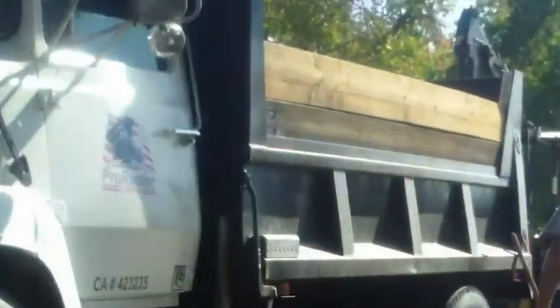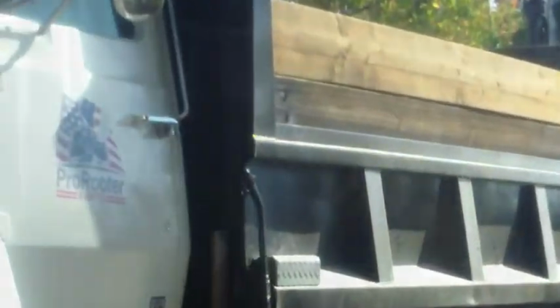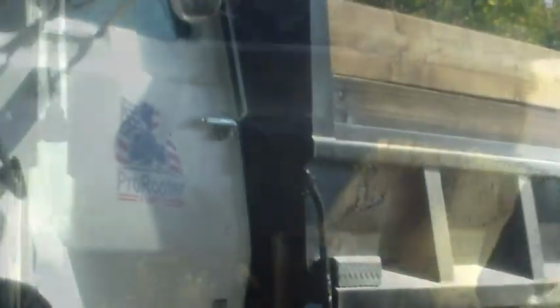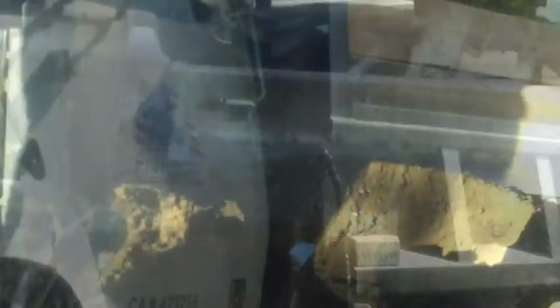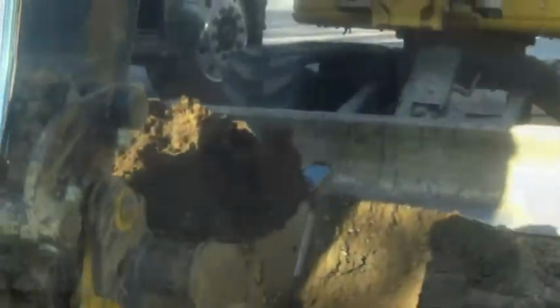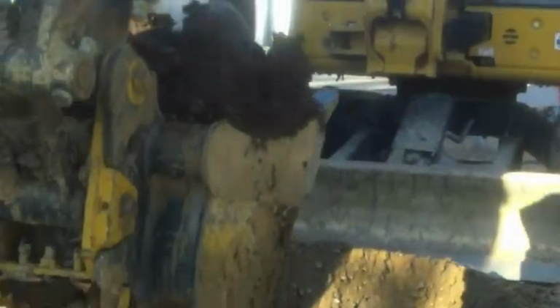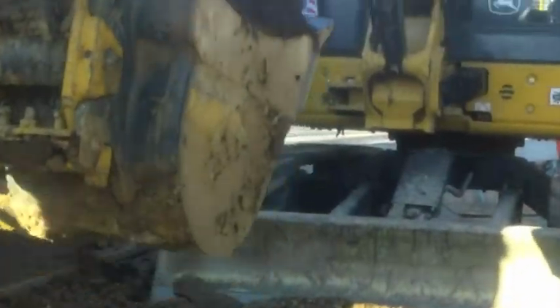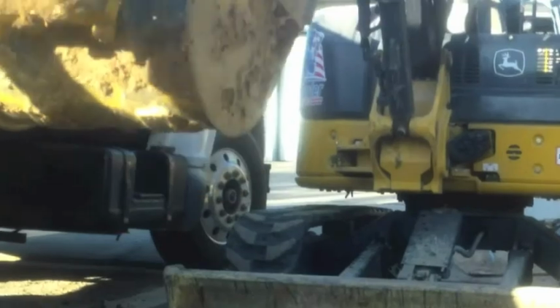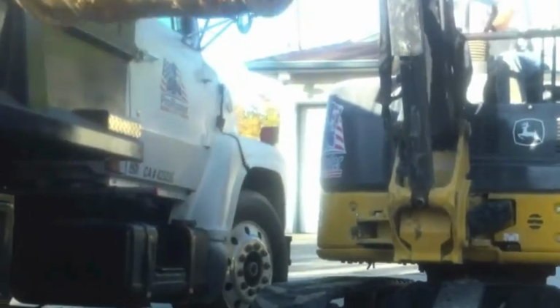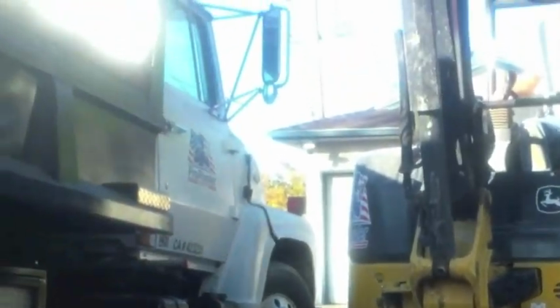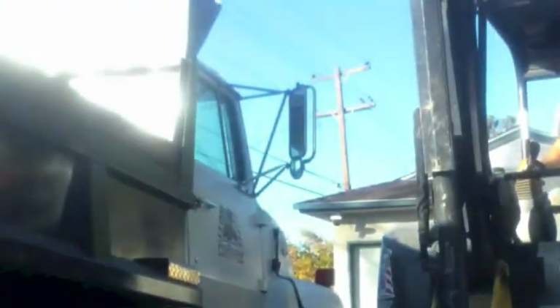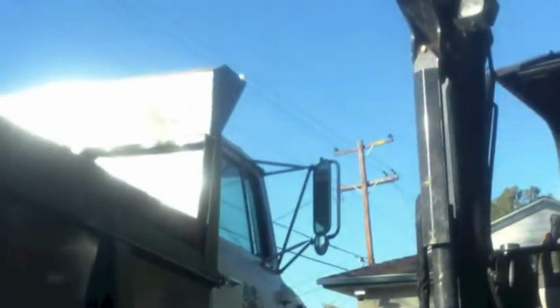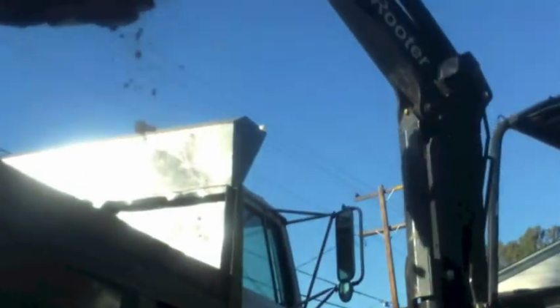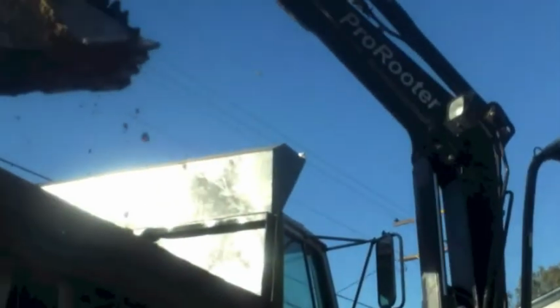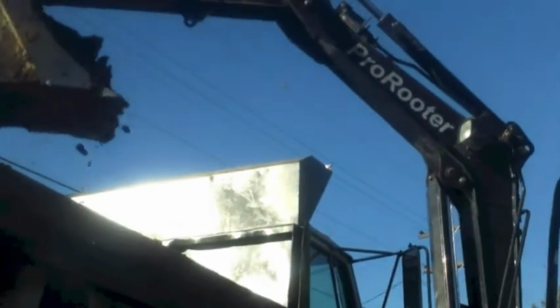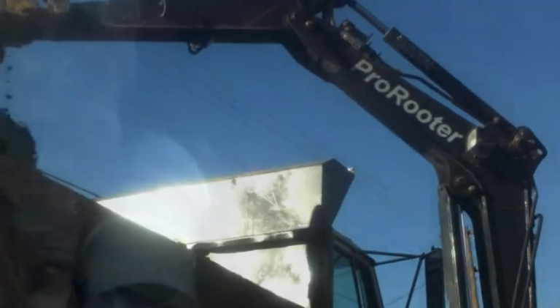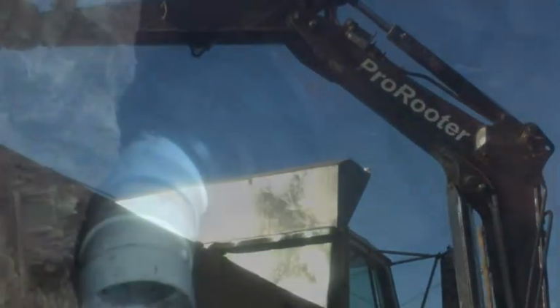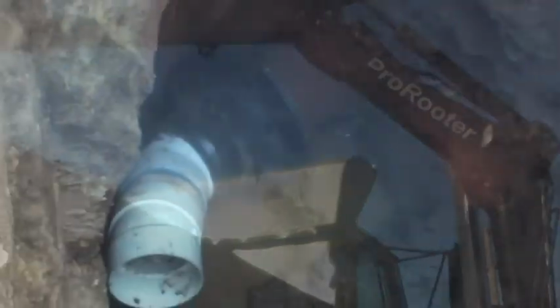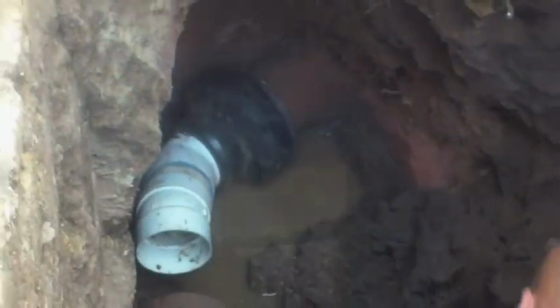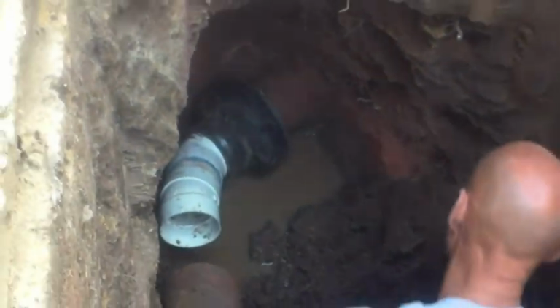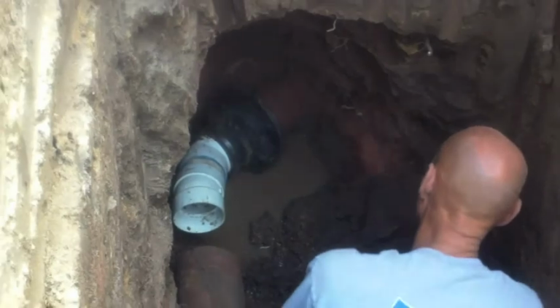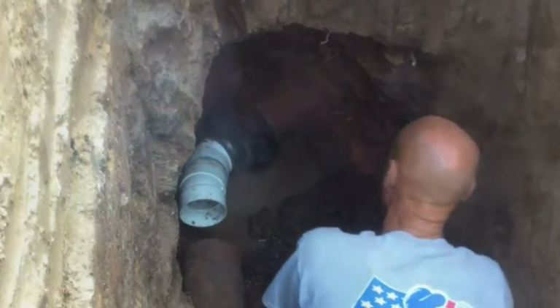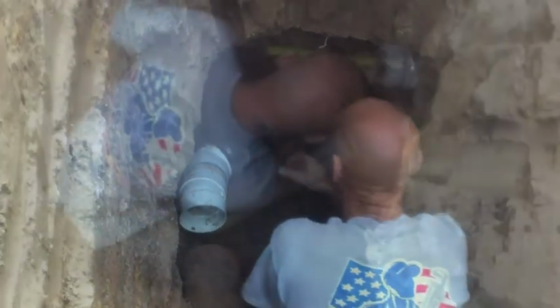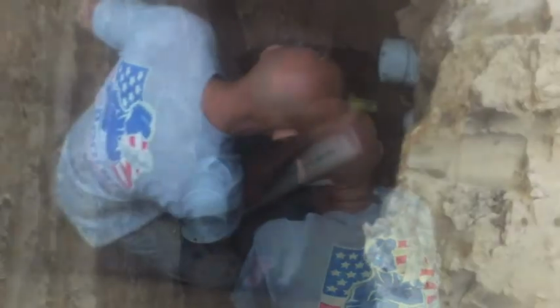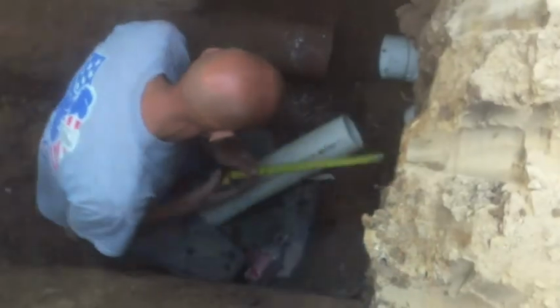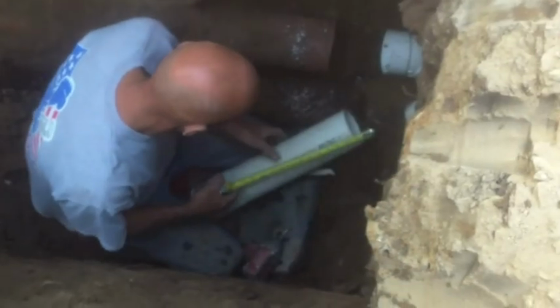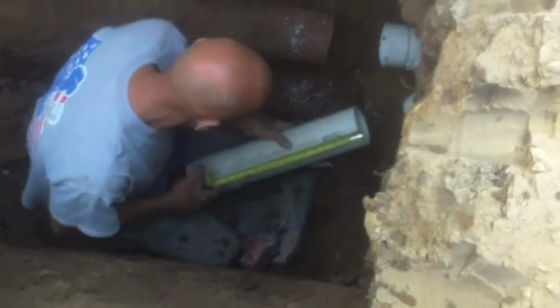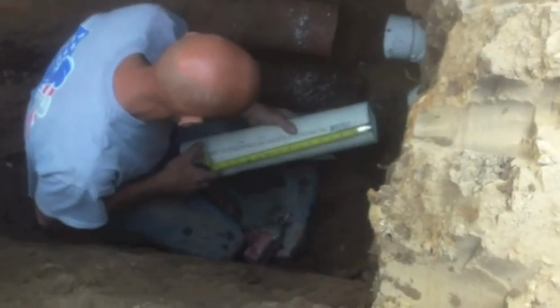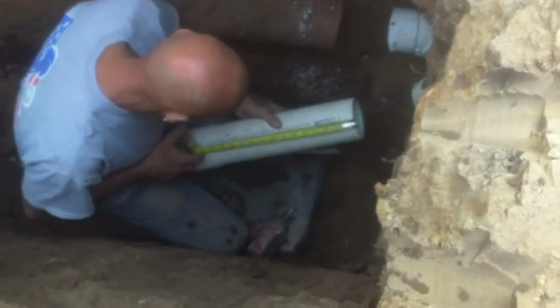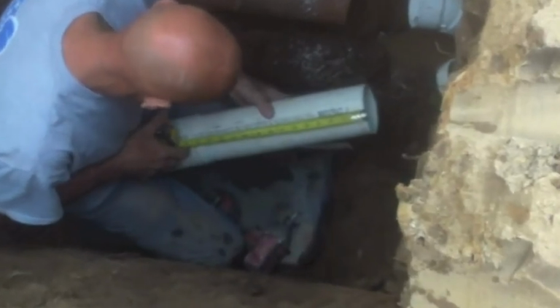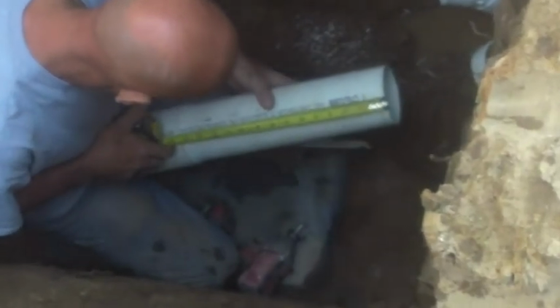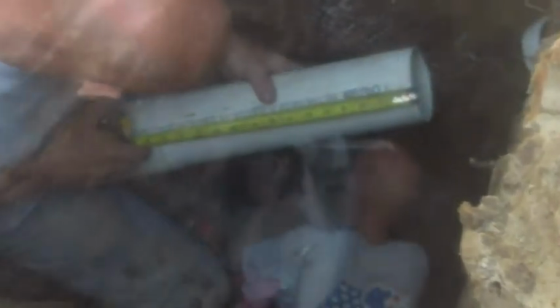We will then fill the dump truck with roughly 6 feet of dirt in order to locate and begin work on the sewer line. The old broken pipe will need to be cut and removed before measuring, cutting, and installing the new pipe.